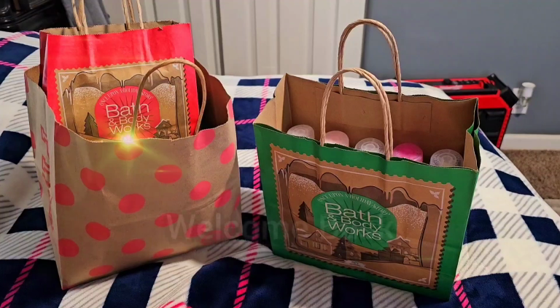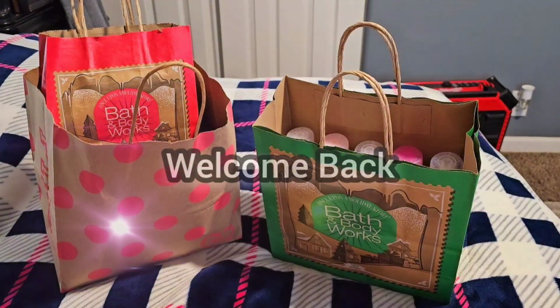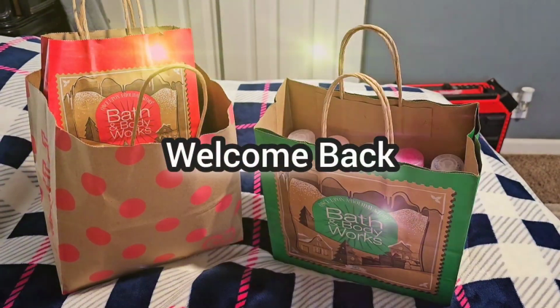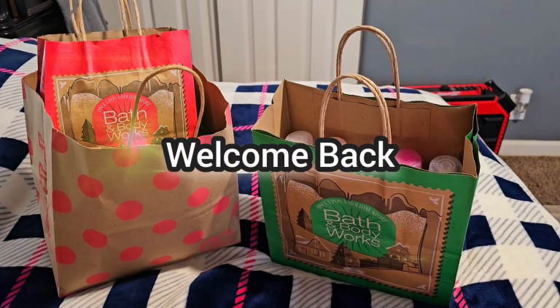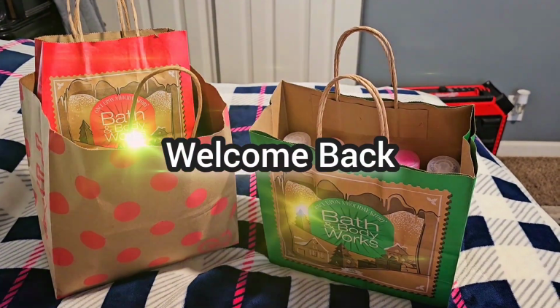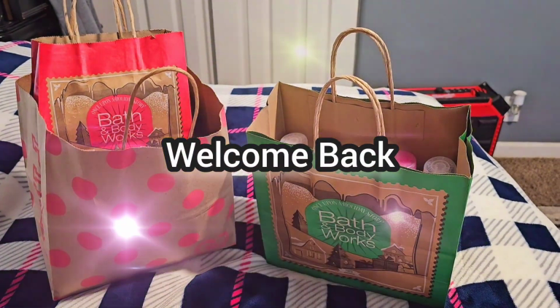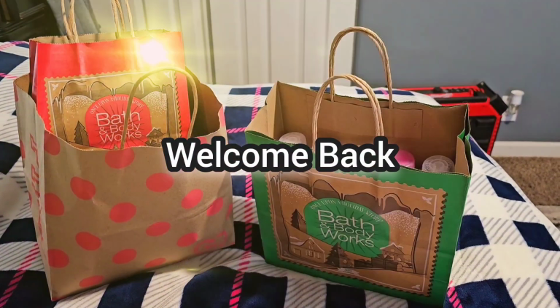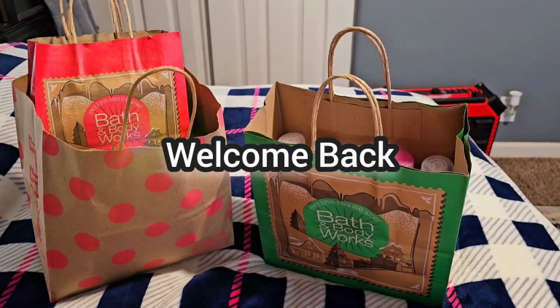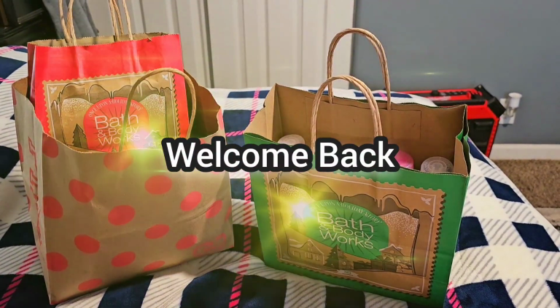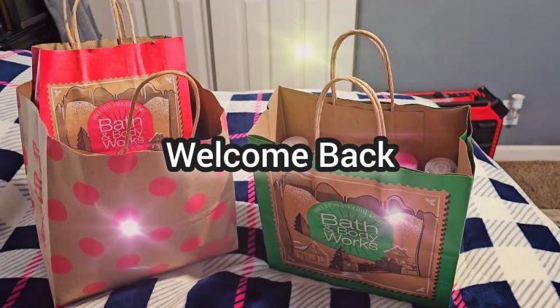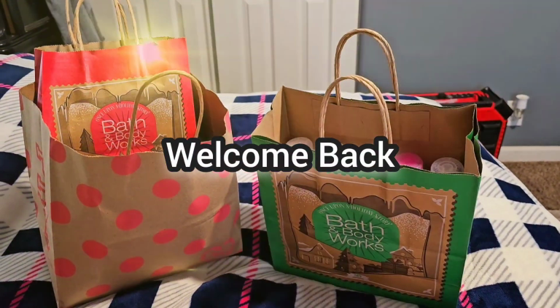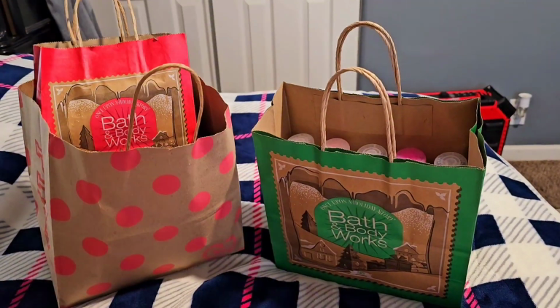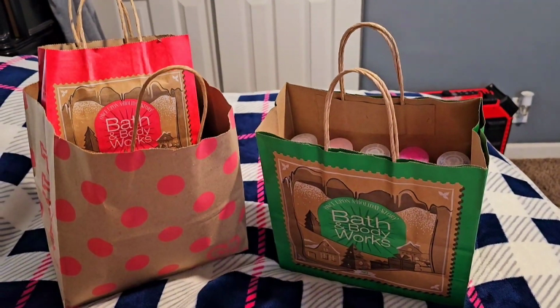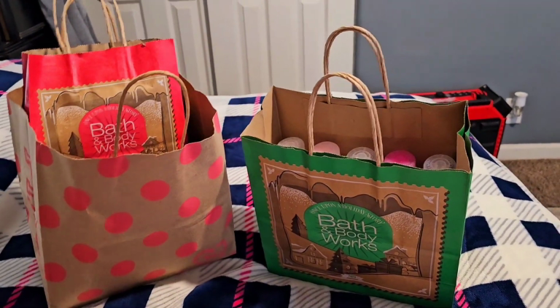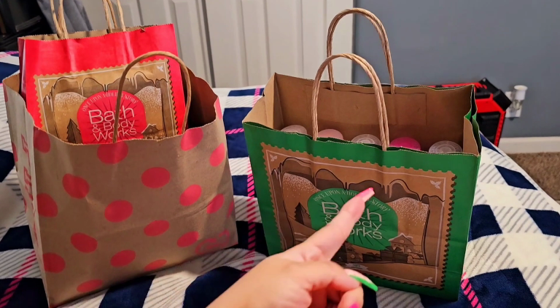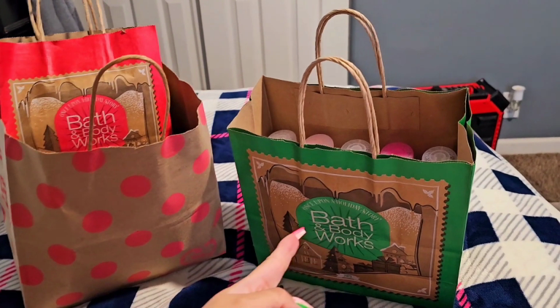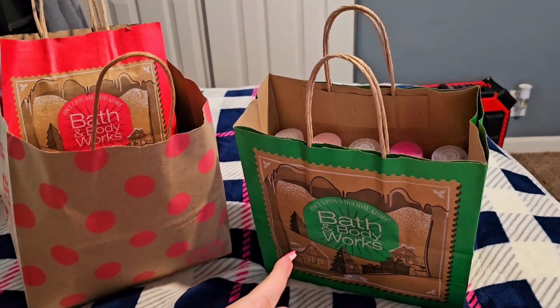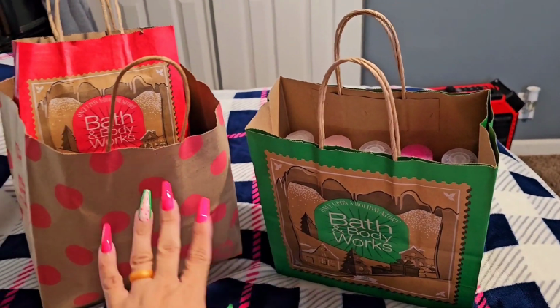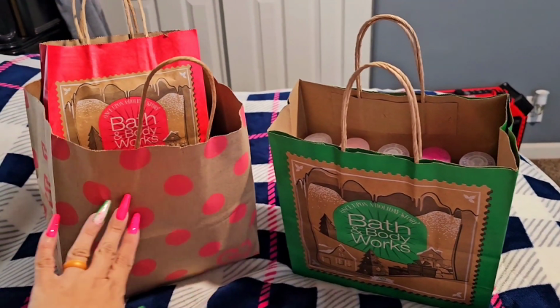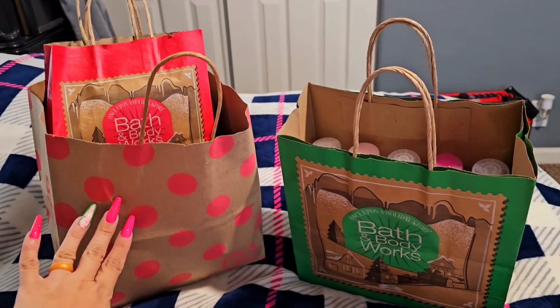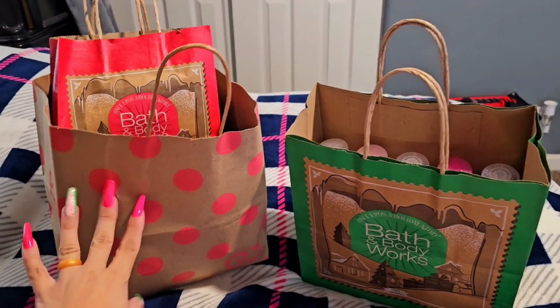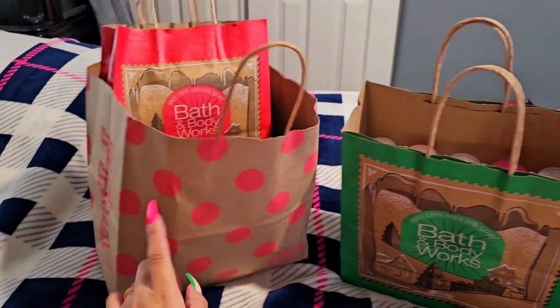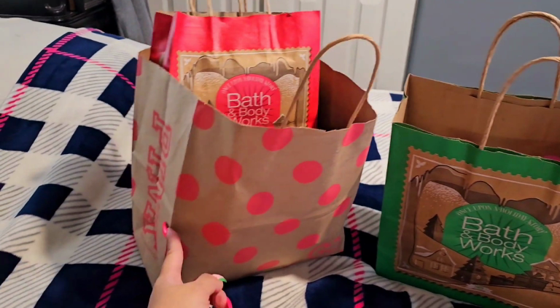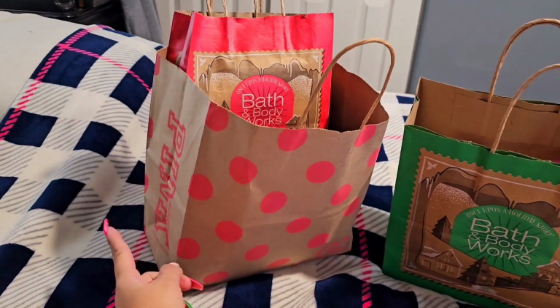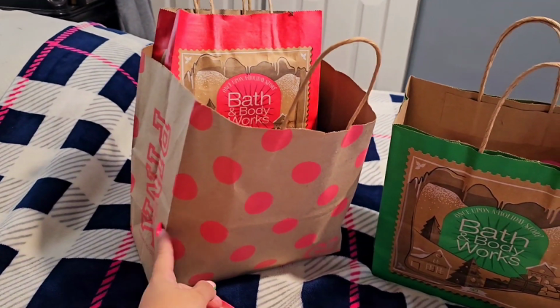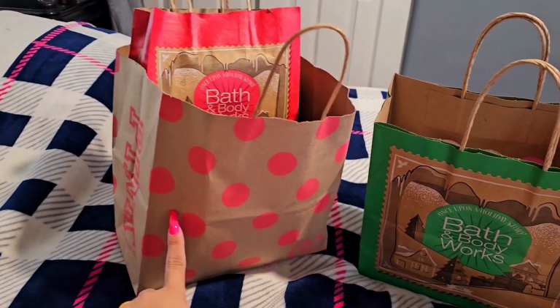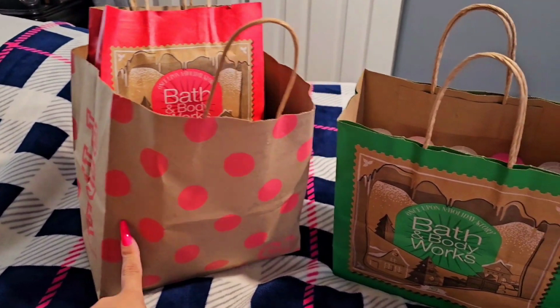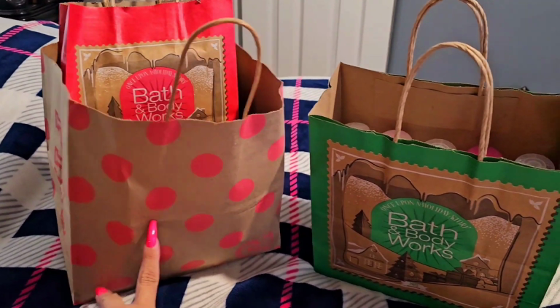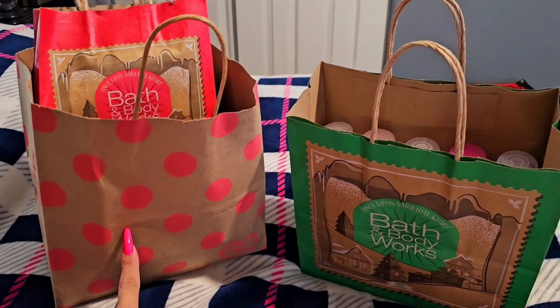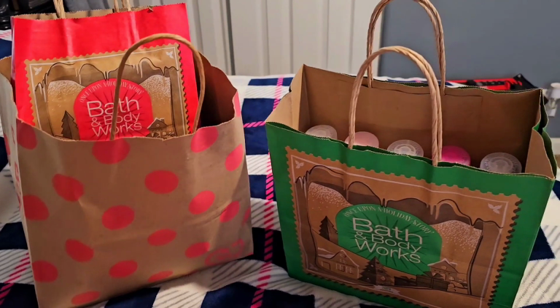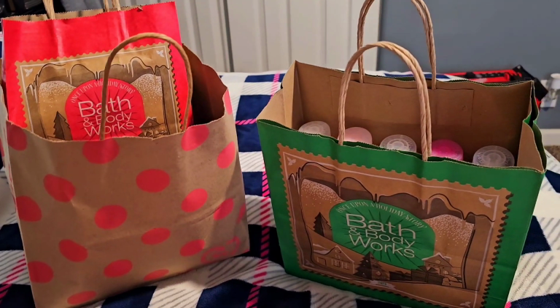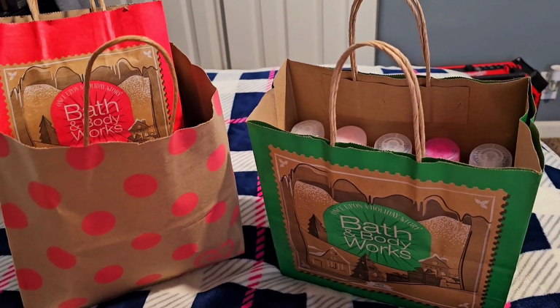Hey guys, how's it going today? So today's video I'm going to be showing you a Bath and Body Works haul and a Victoria's Secret haul. Just a few items I got from Victoria's Secret, so let's get started.